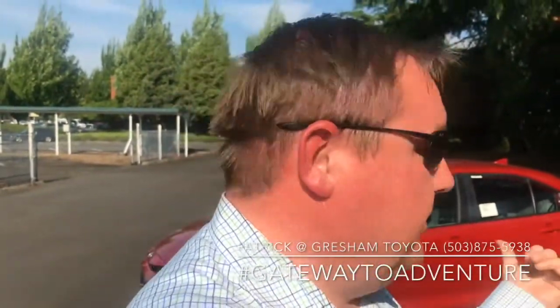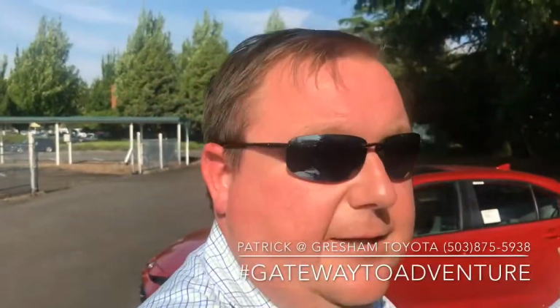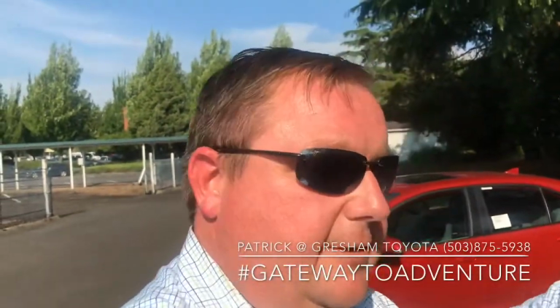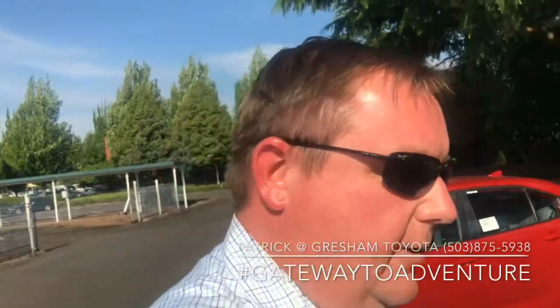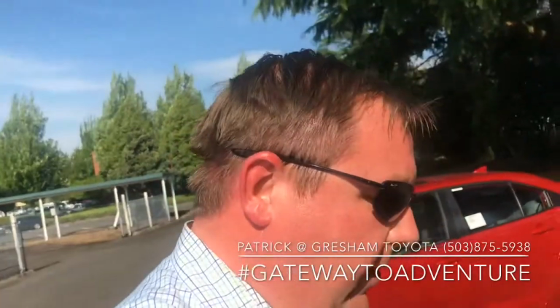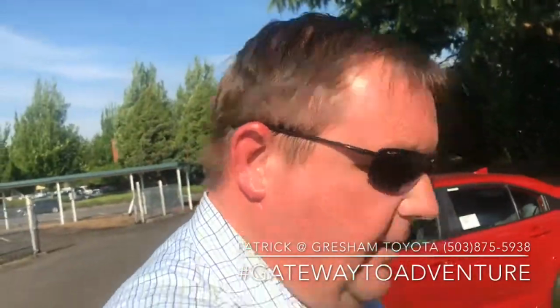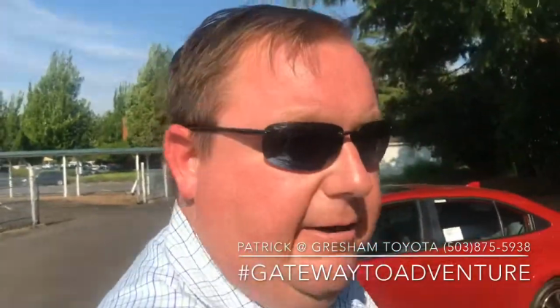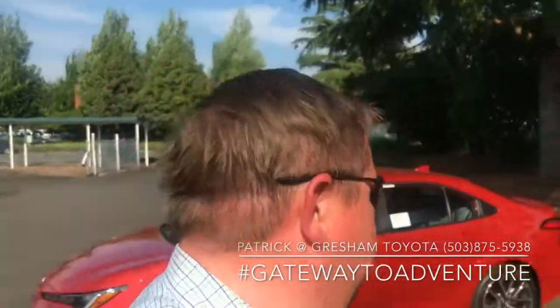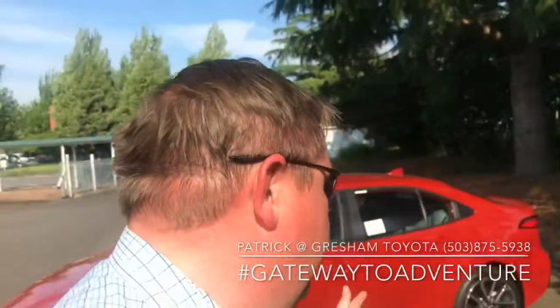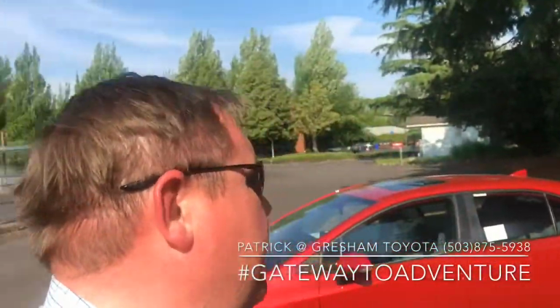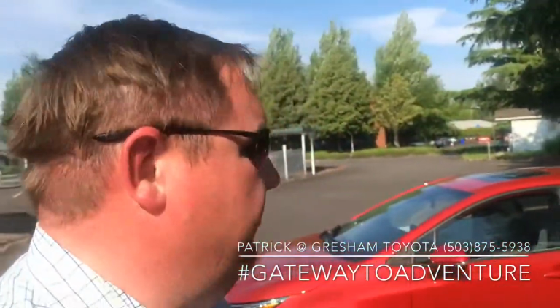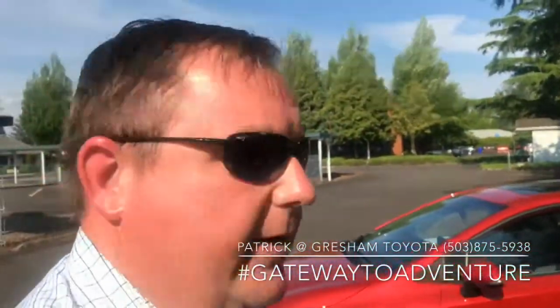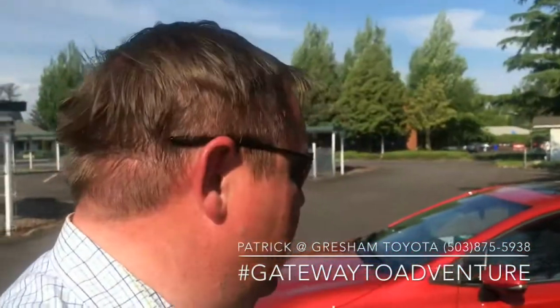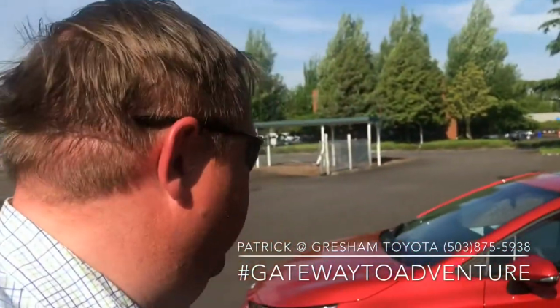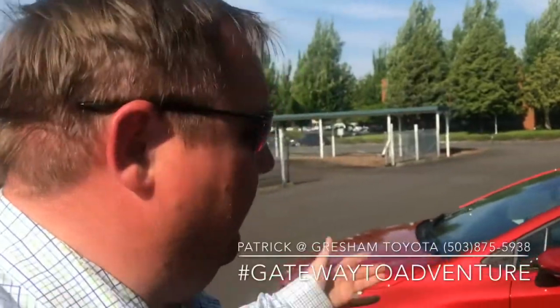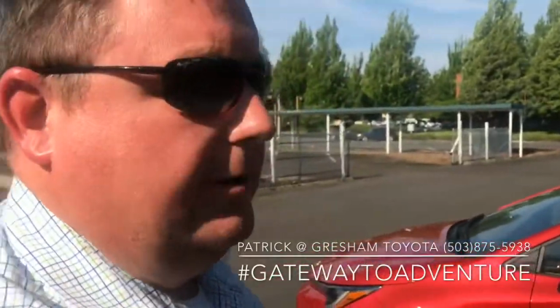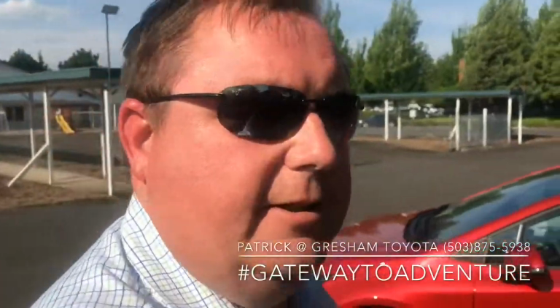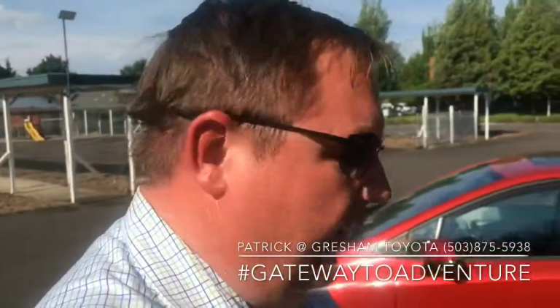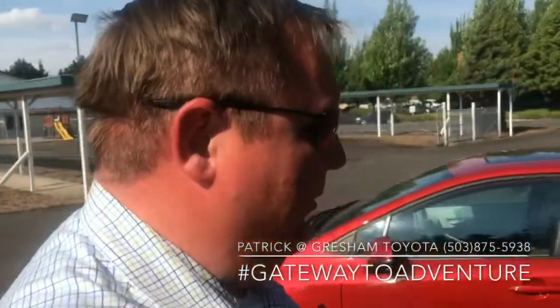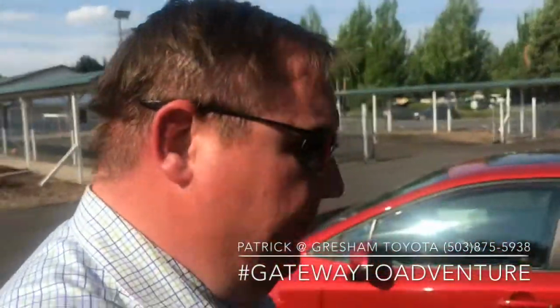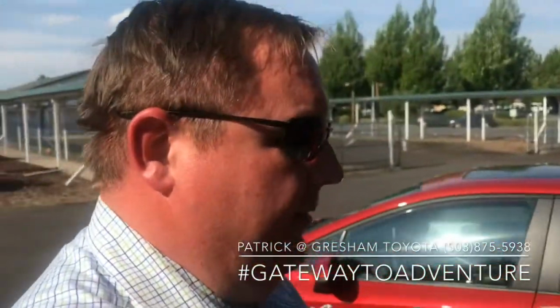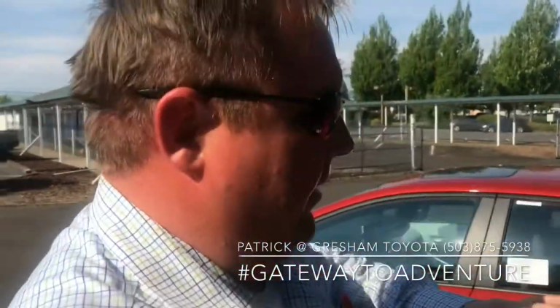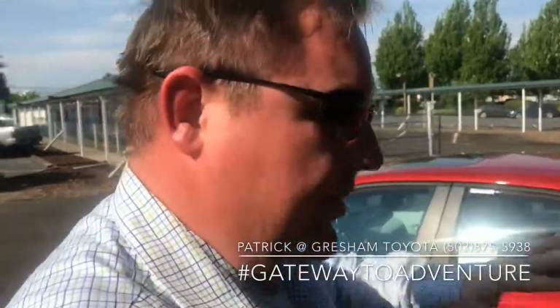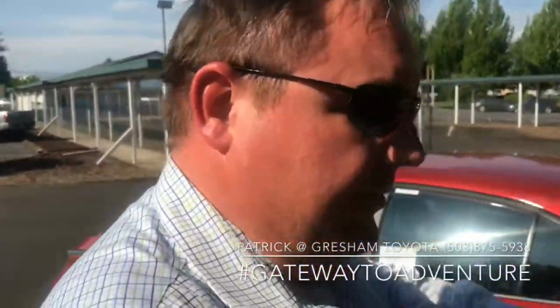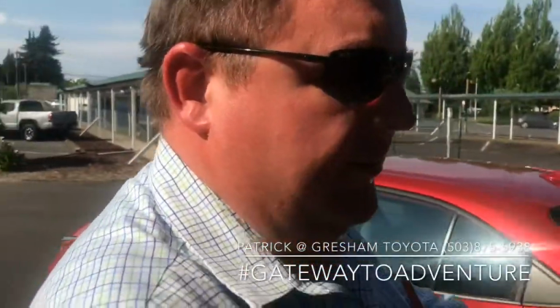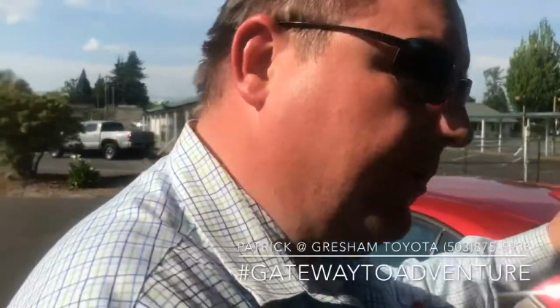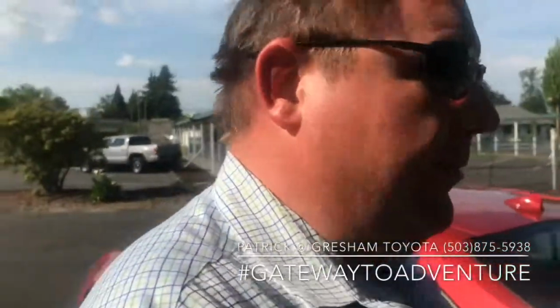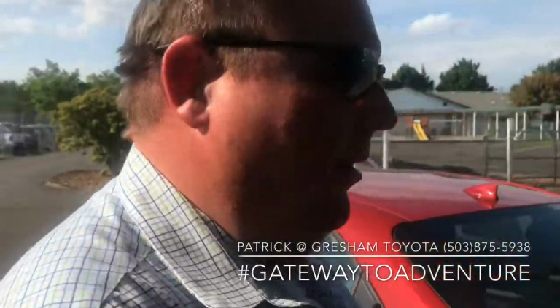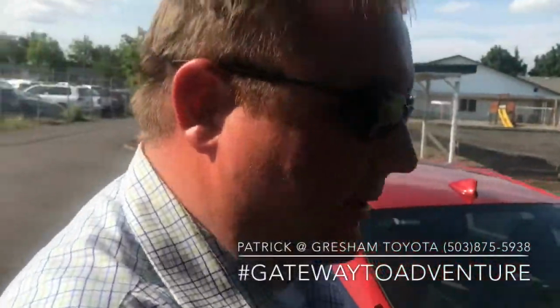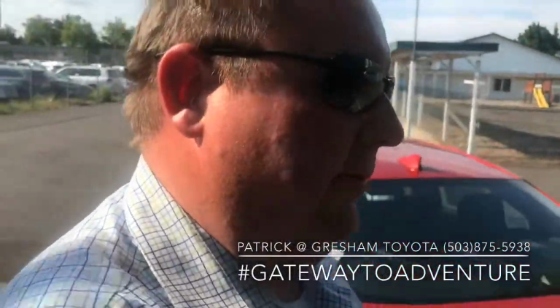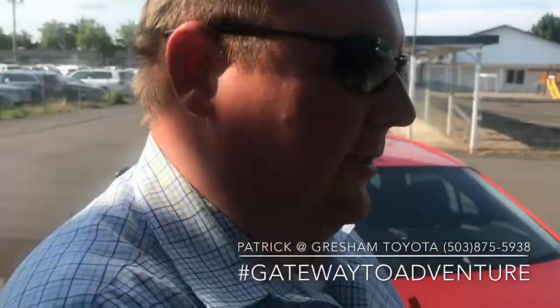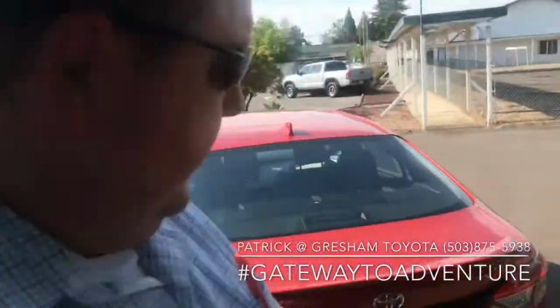The reason why I'm making this video is John Jay out in California left me a comment on one of my other videos asking me why a salesperson in California told him that the JBL stereo system was only available on an XSE model as an upgrade.